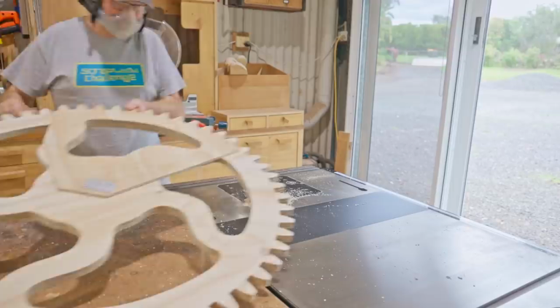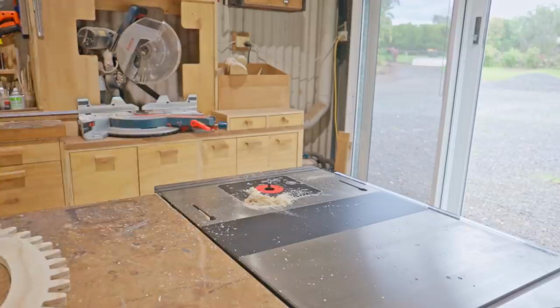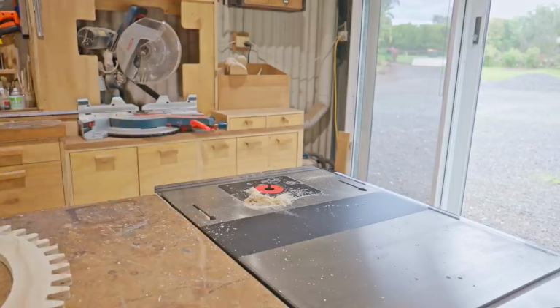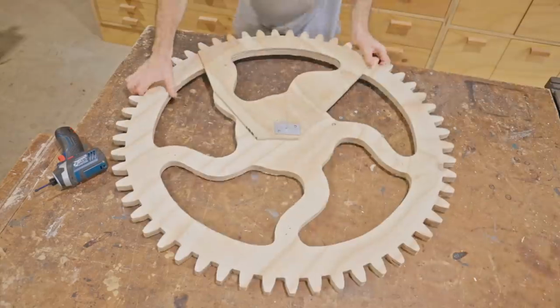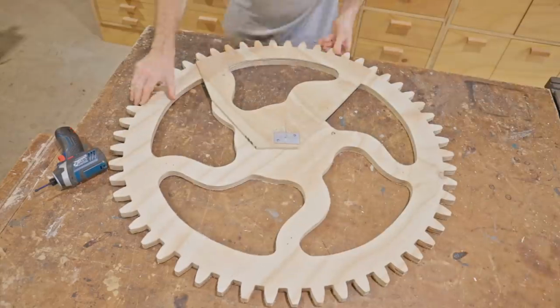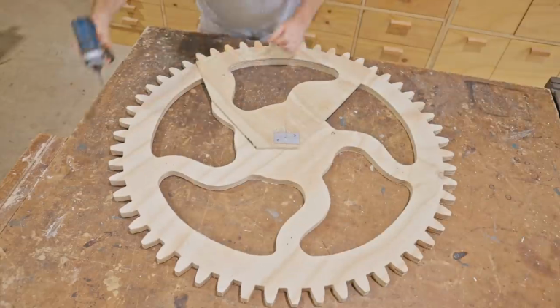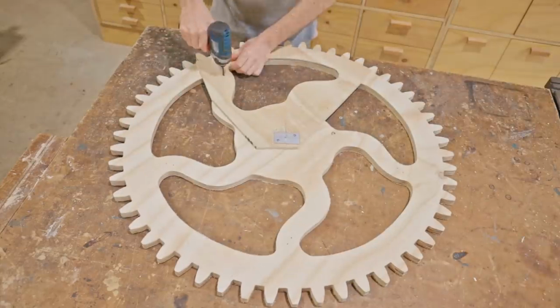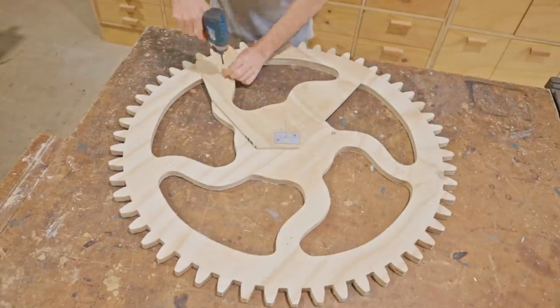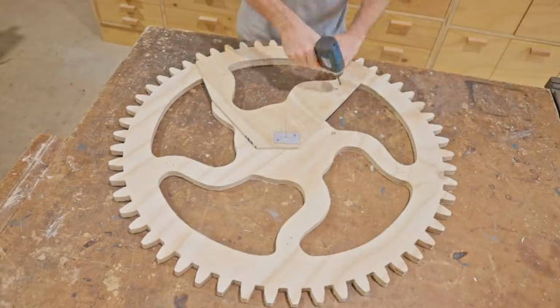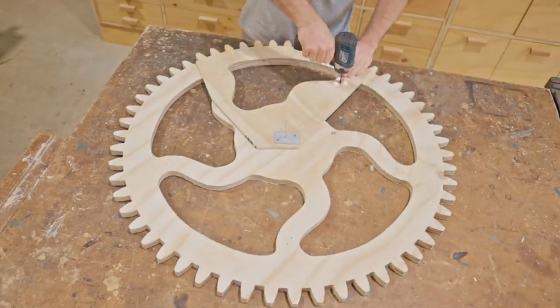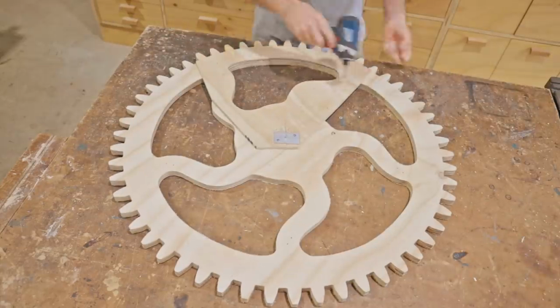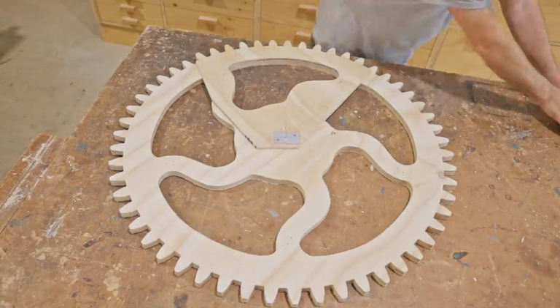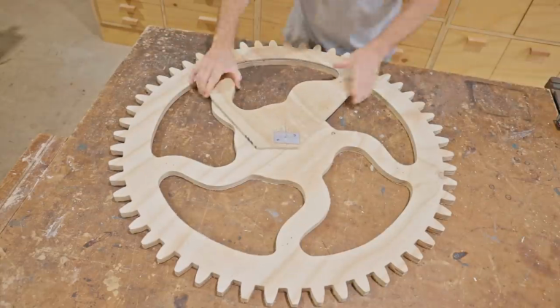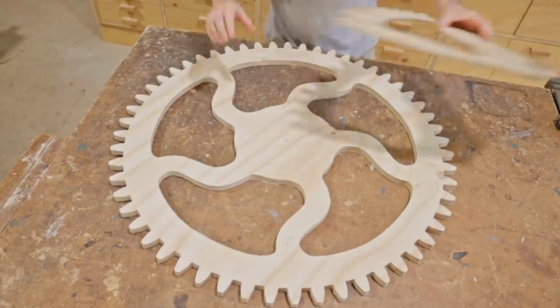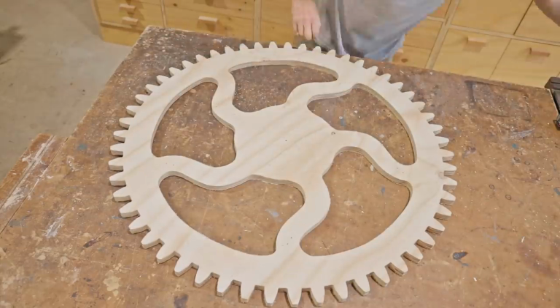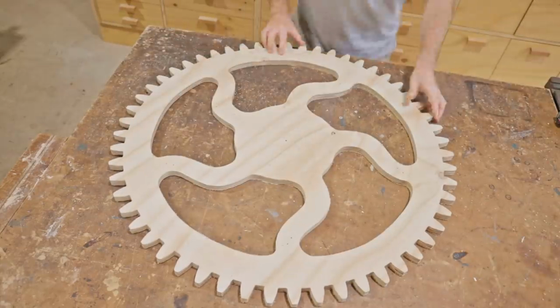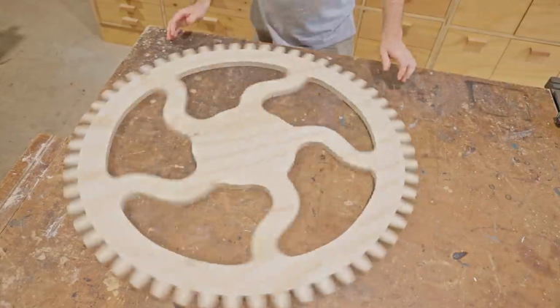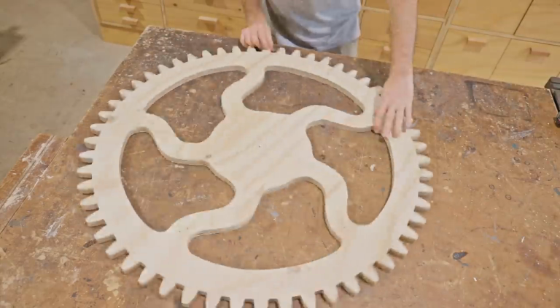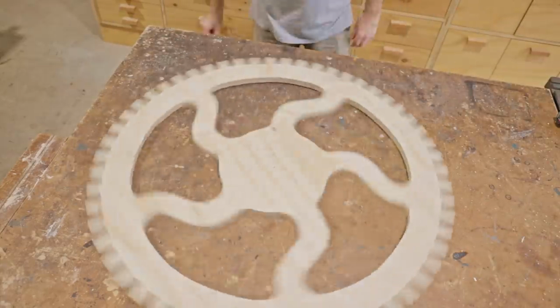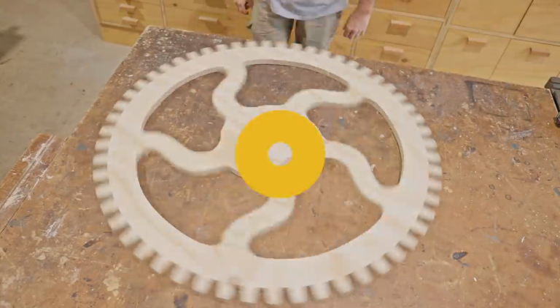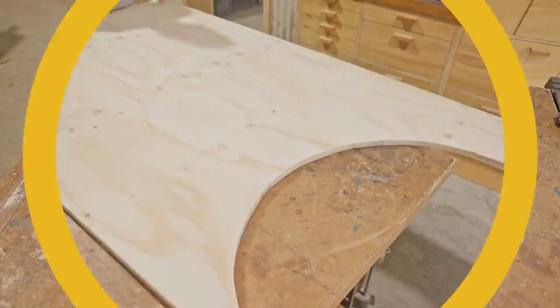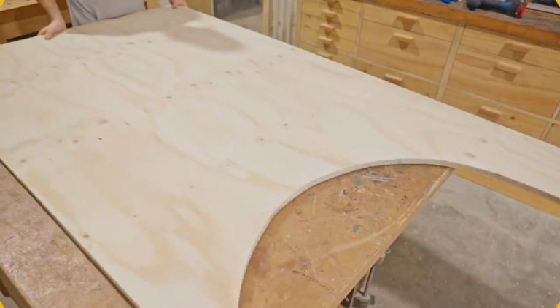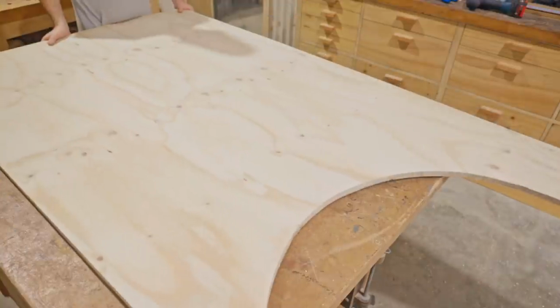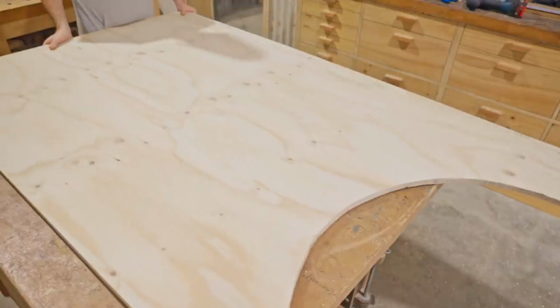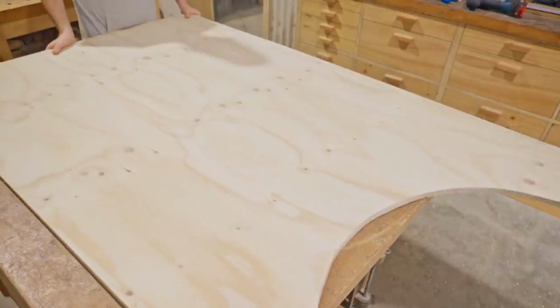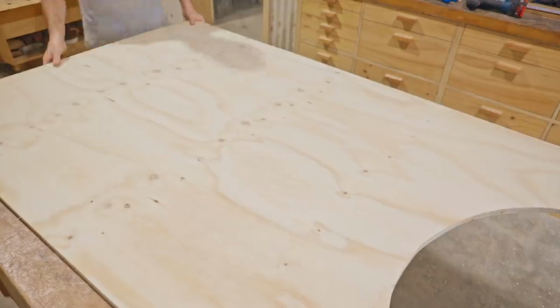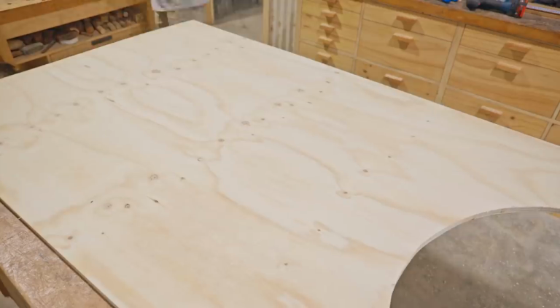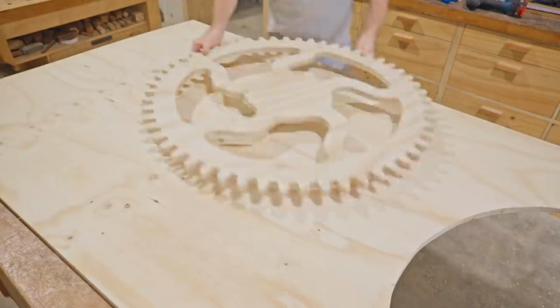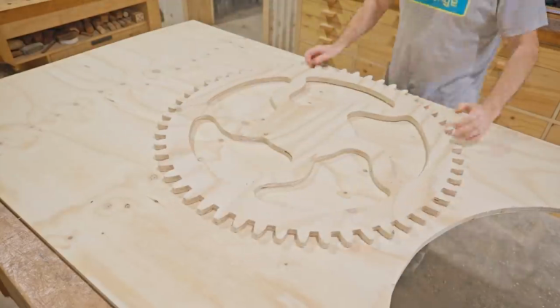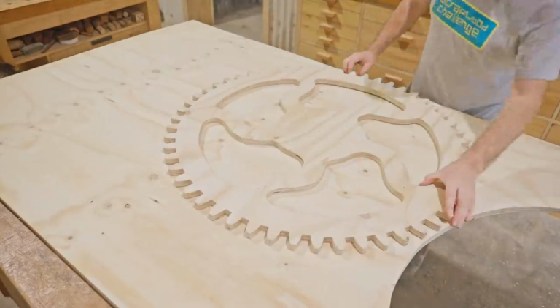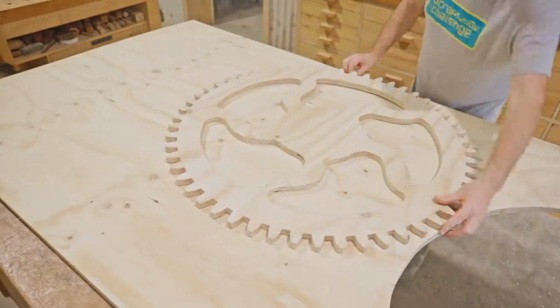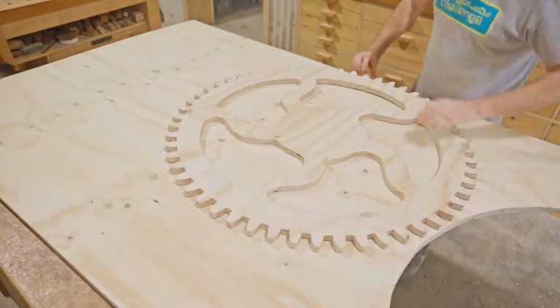That's the first layer done, so next I'll make an identical layer, but this time I don't need the template as I can use the first layer to do that job.